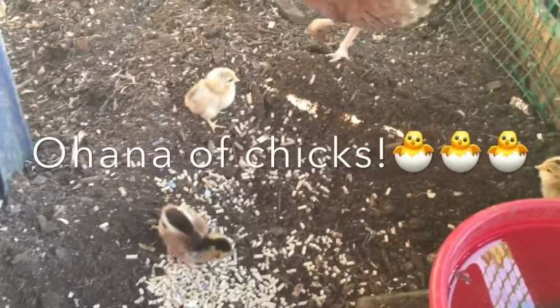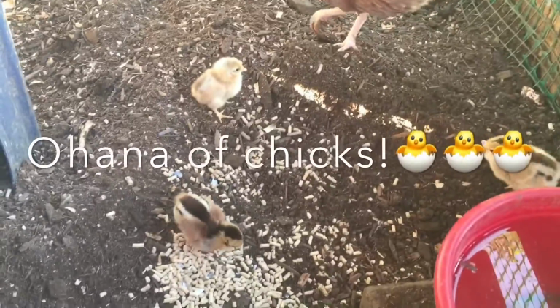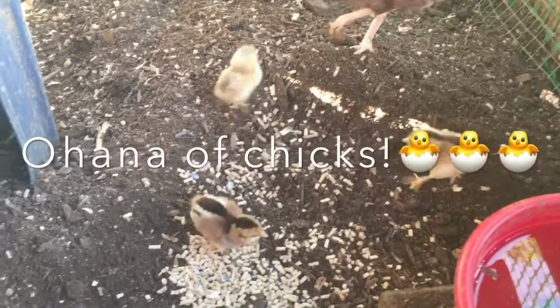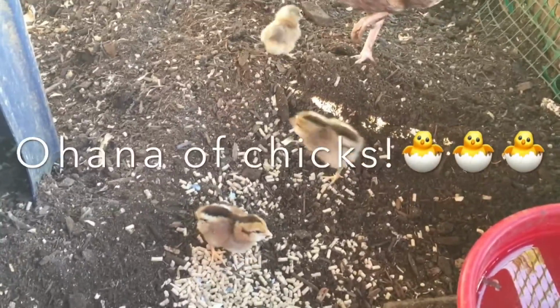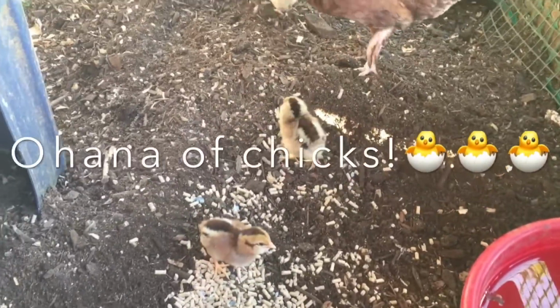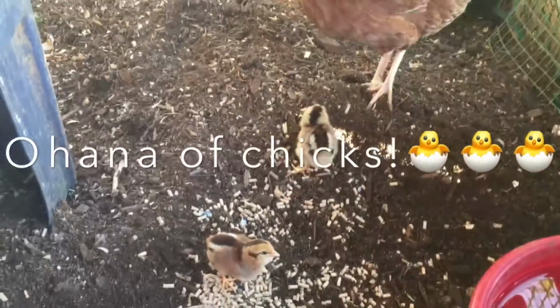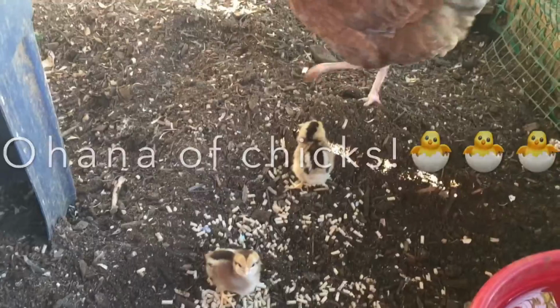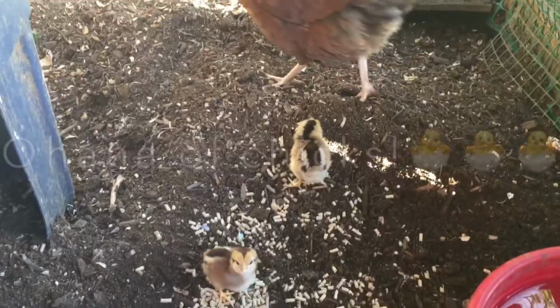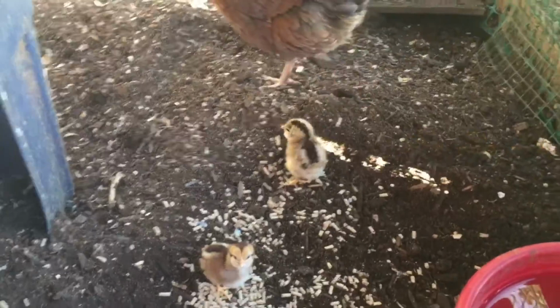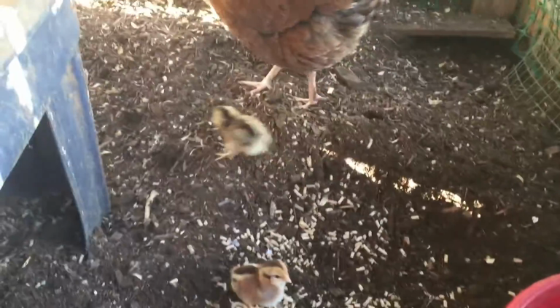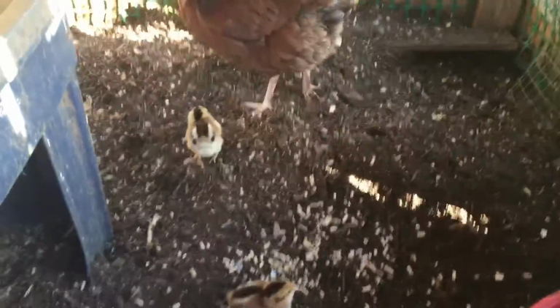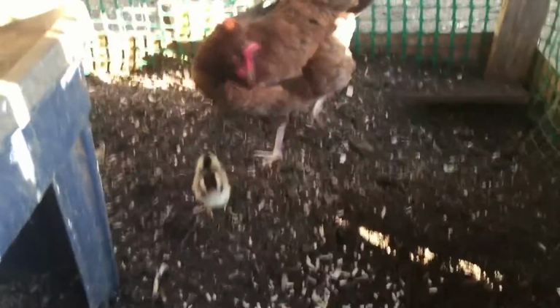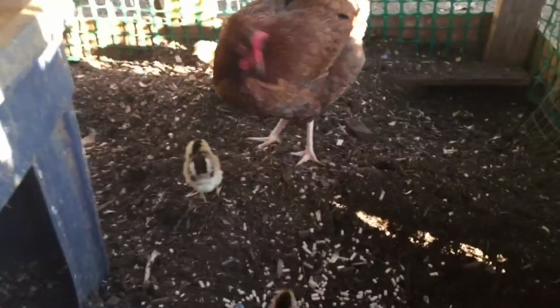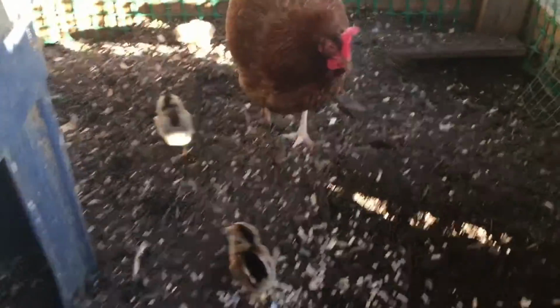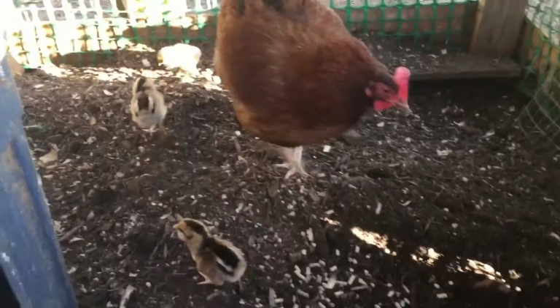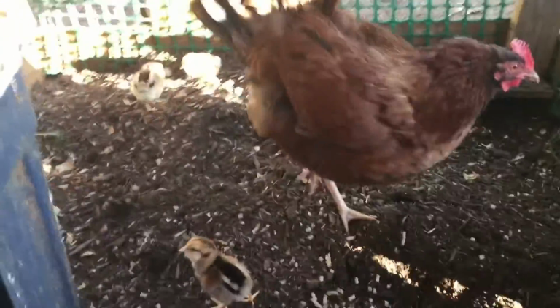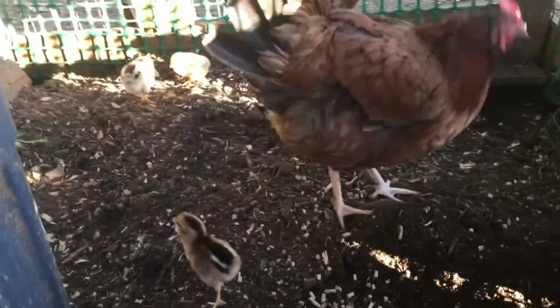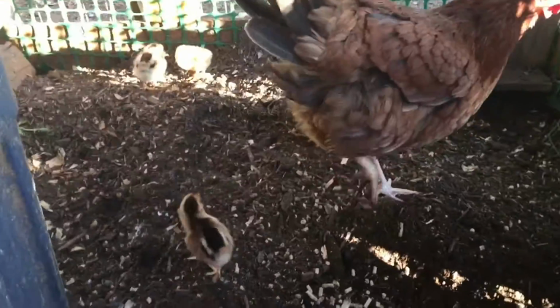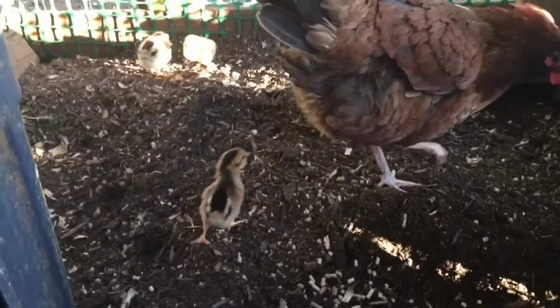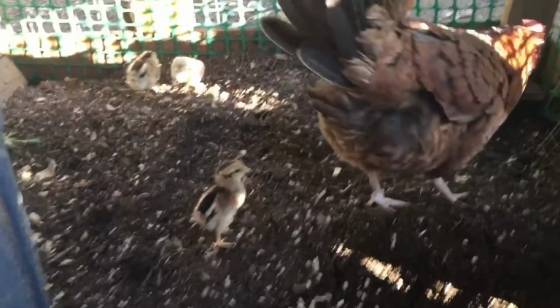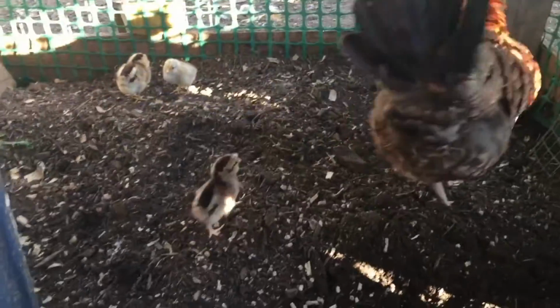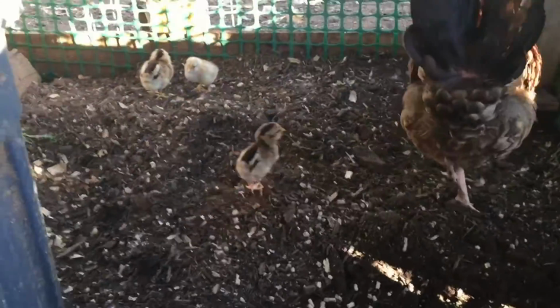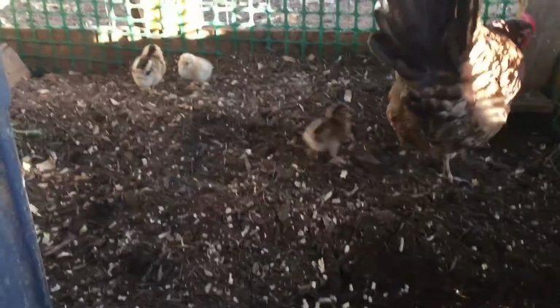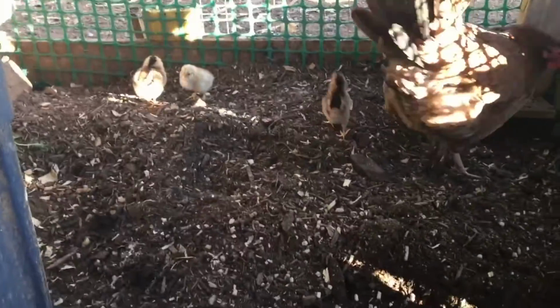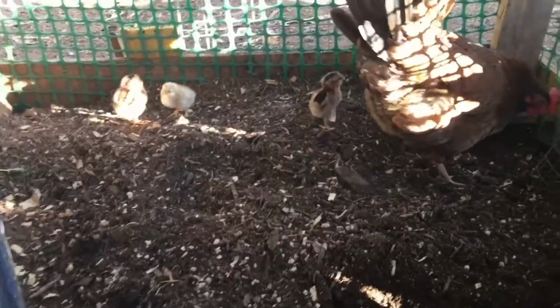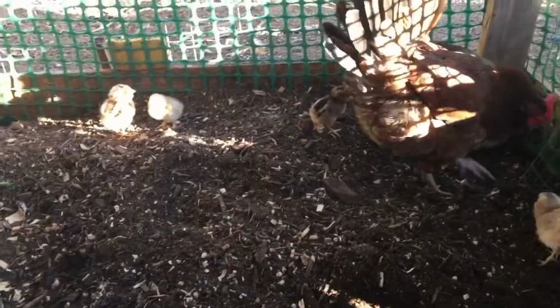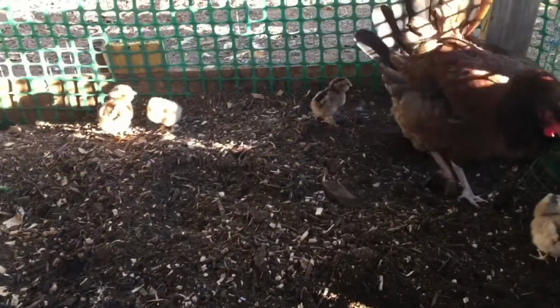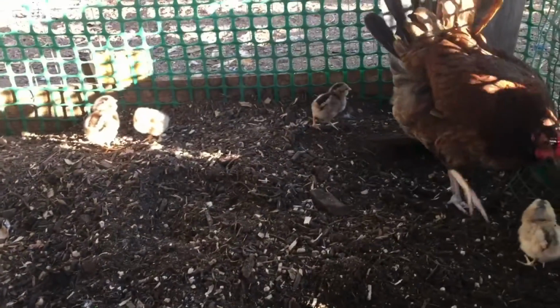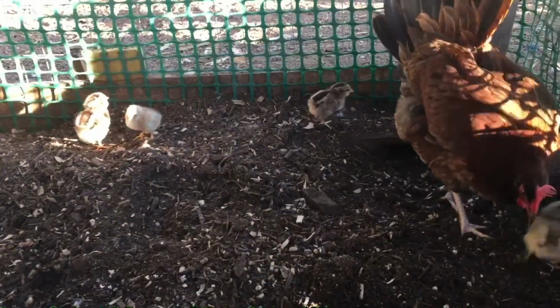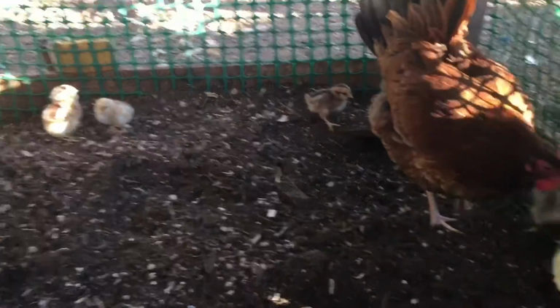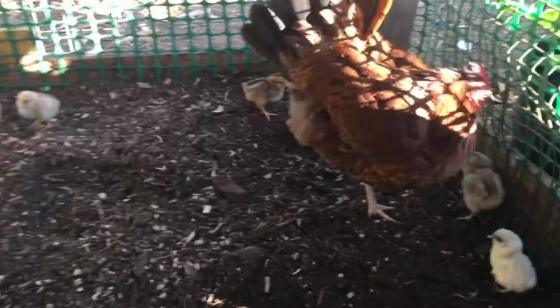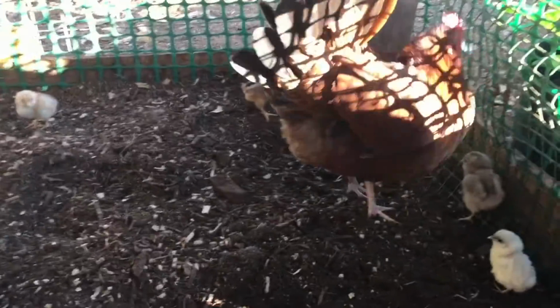There you go. One, two — there should be five little chickens. Look at how precious. One, two, three, four, five.